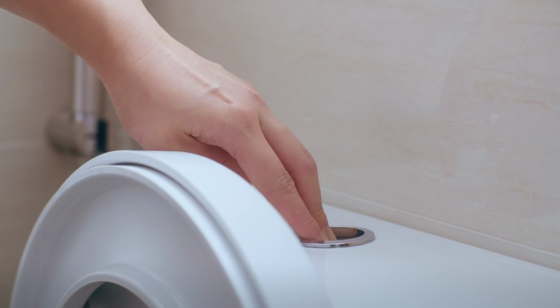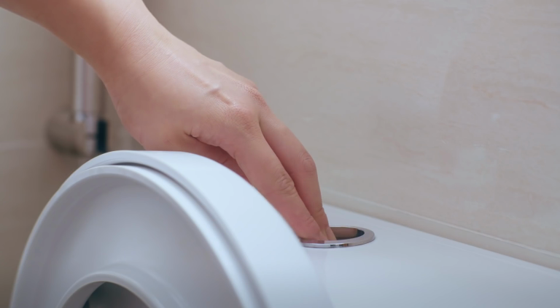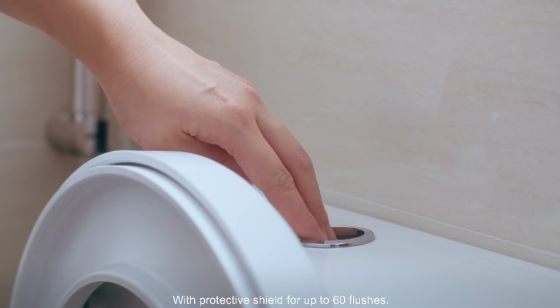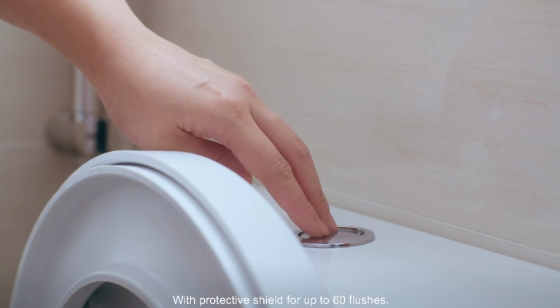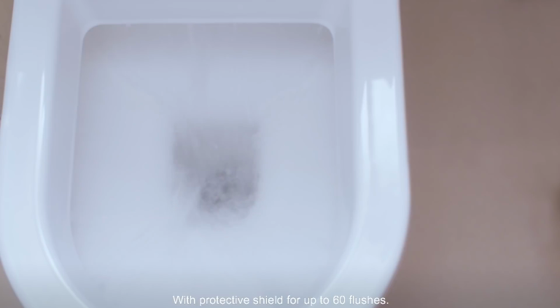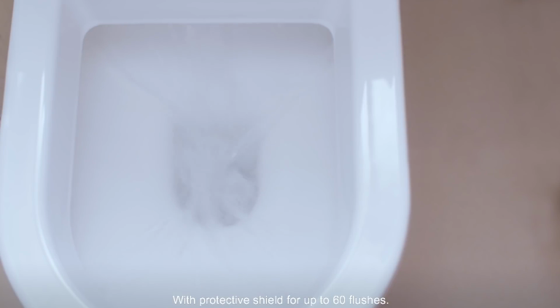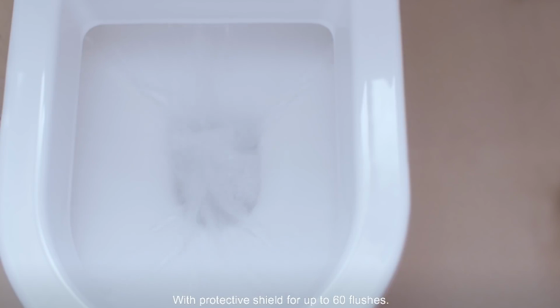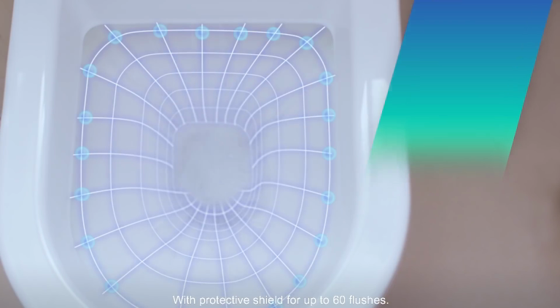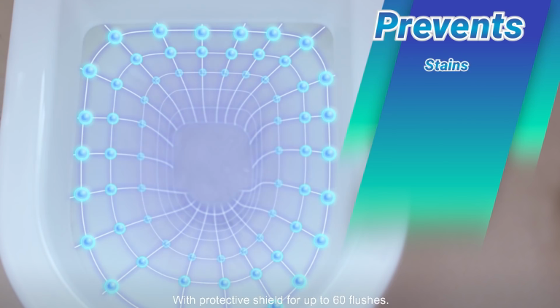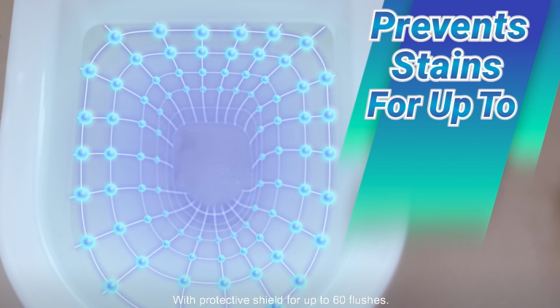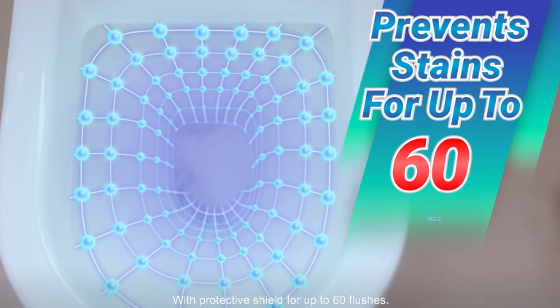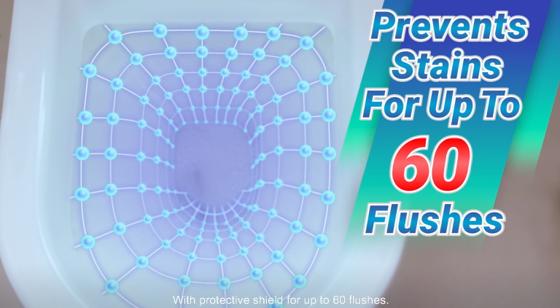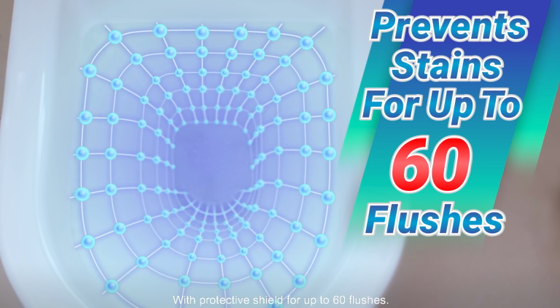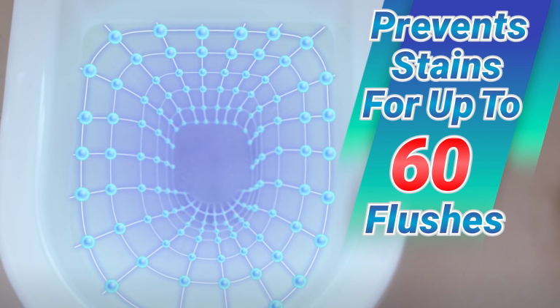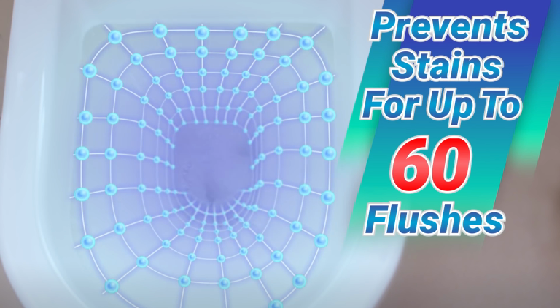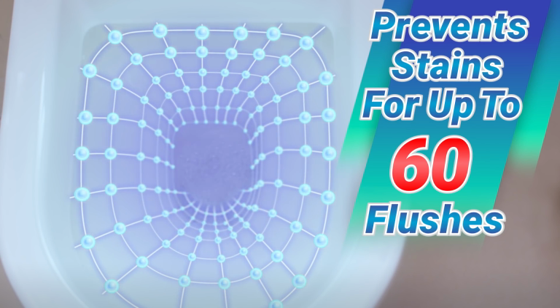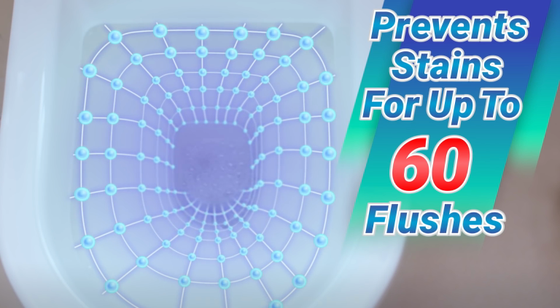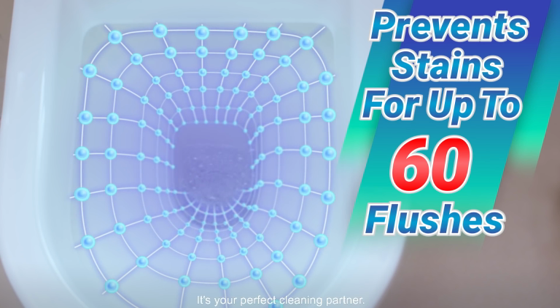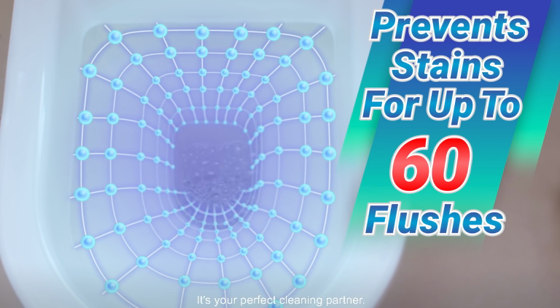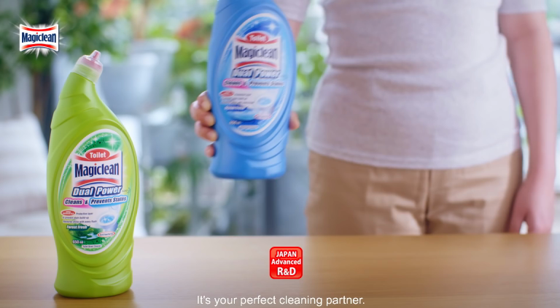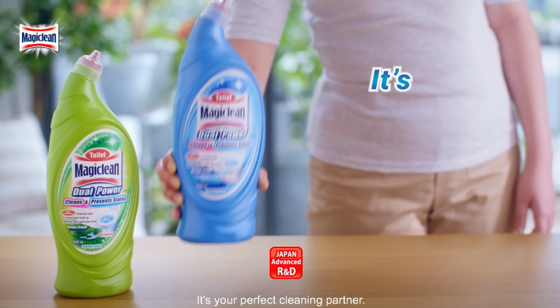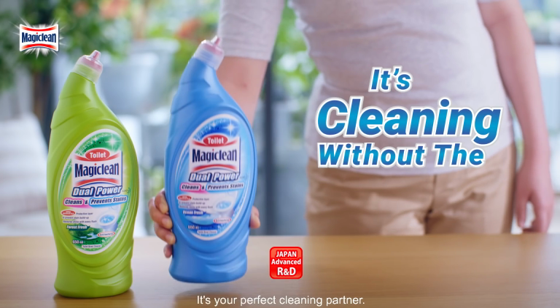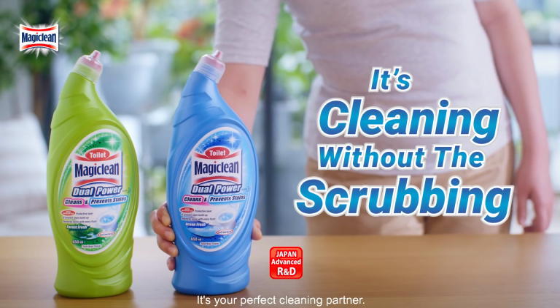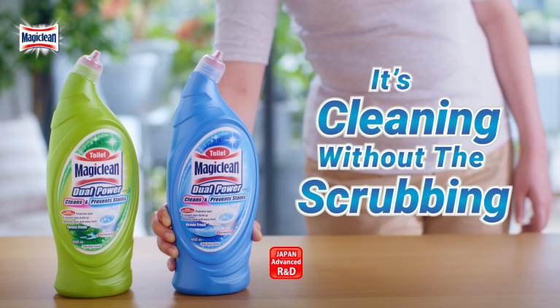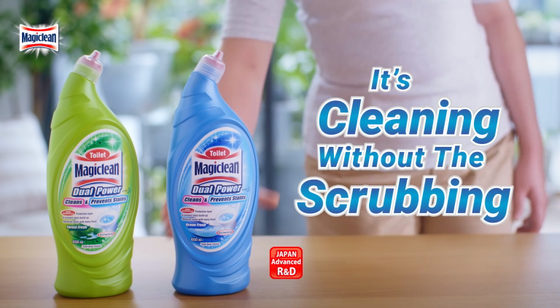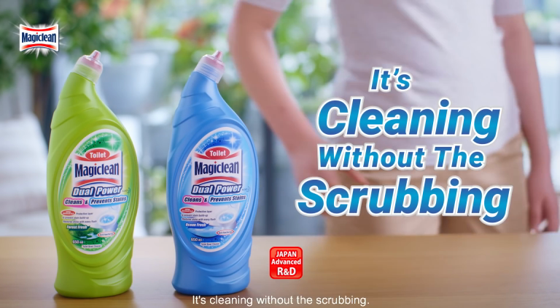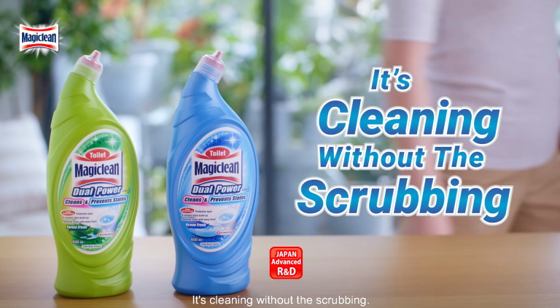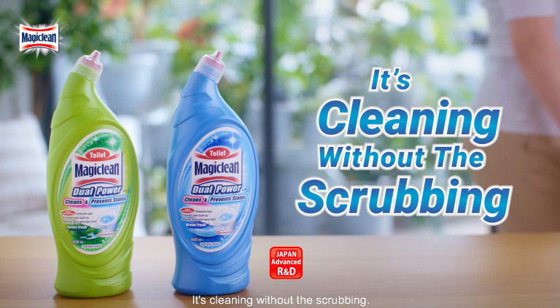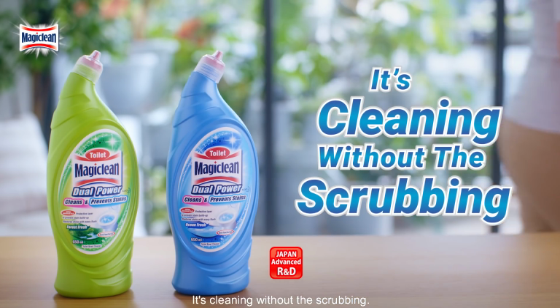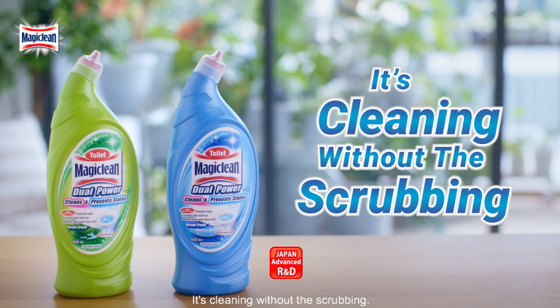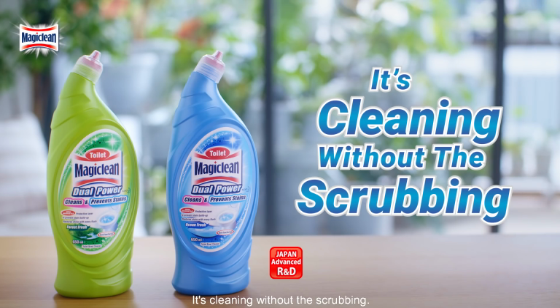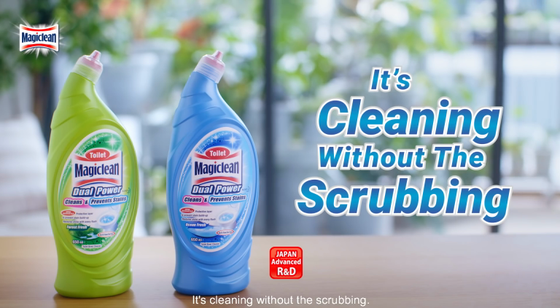With protective shield for up to 60 flushes. It's your perfect cleaning partner. It's cleaning without the scrubbing.